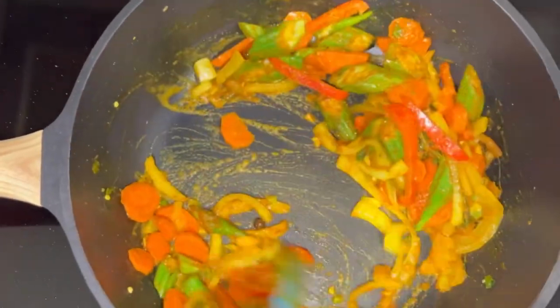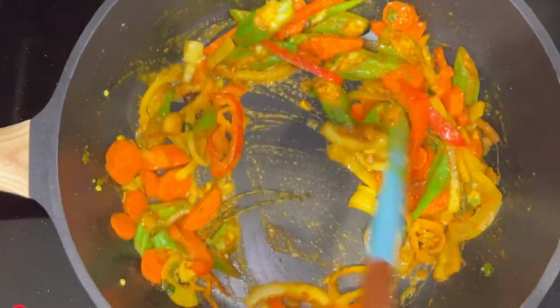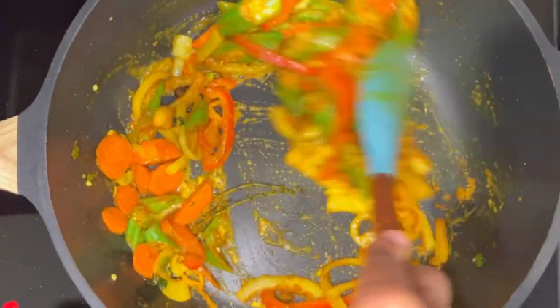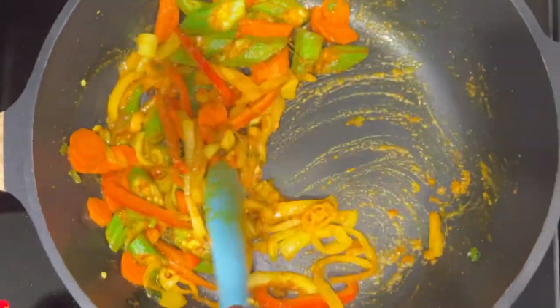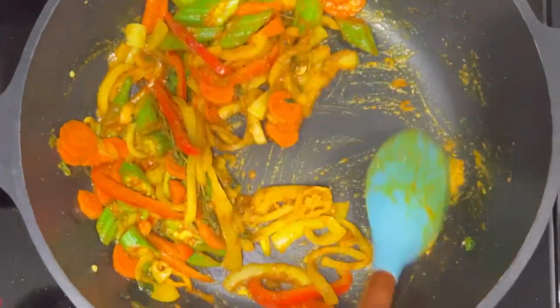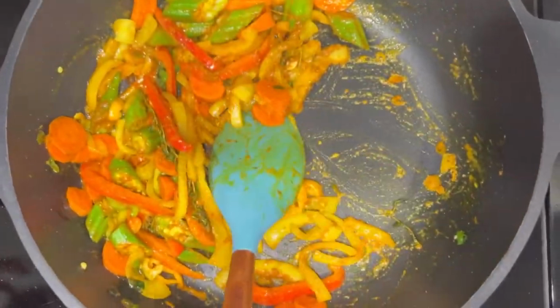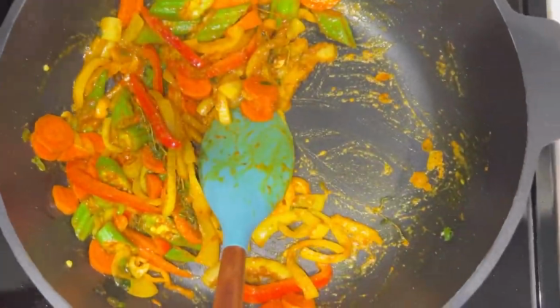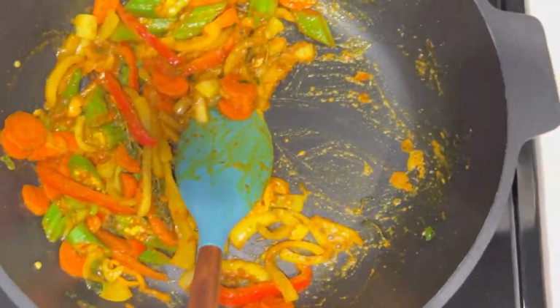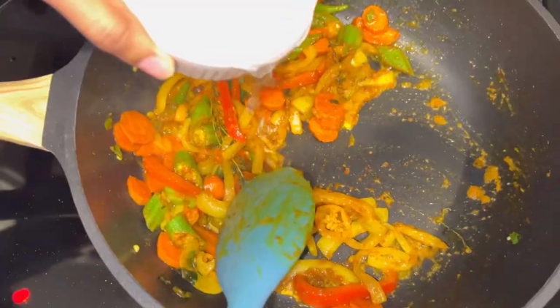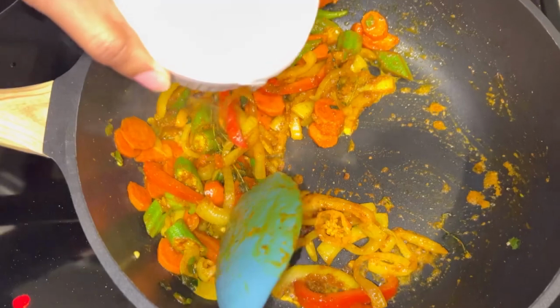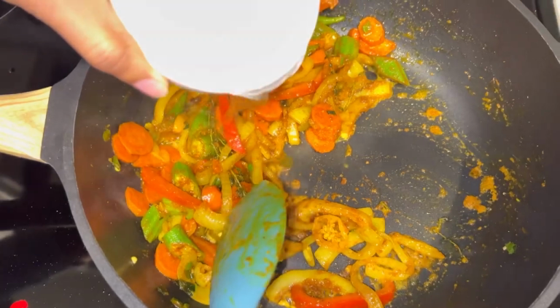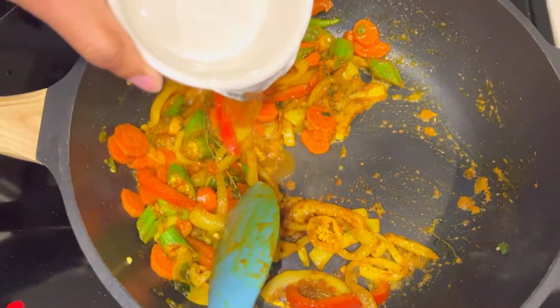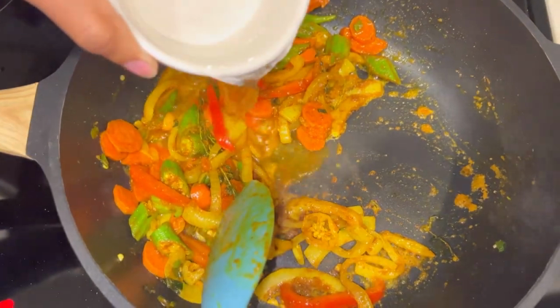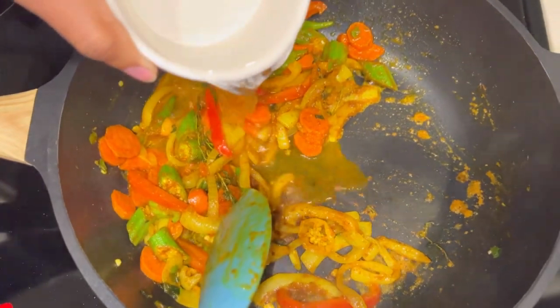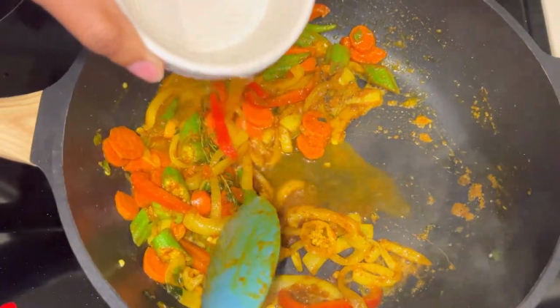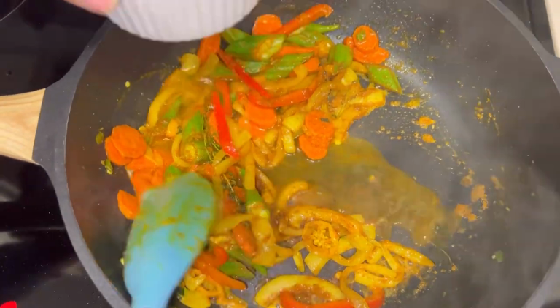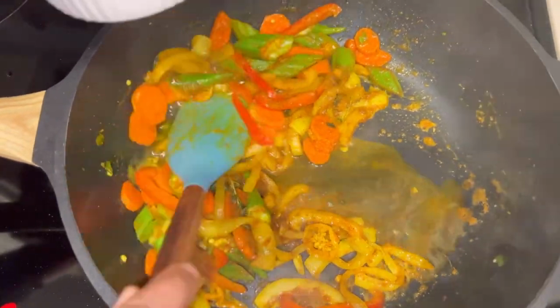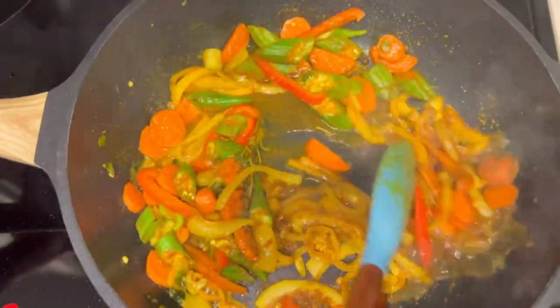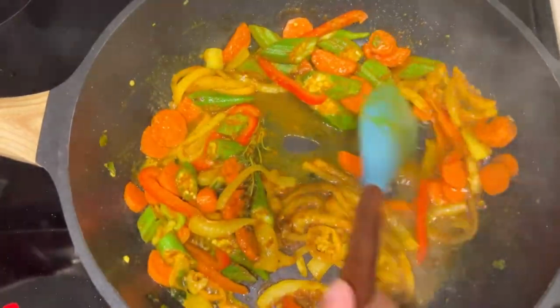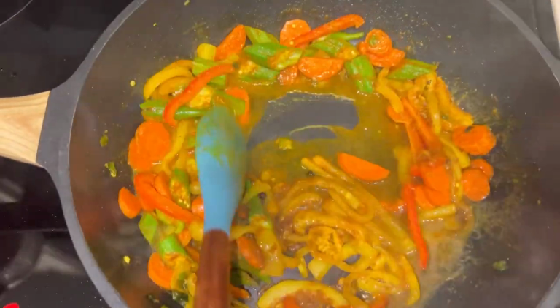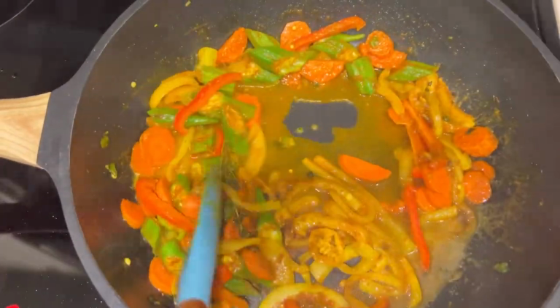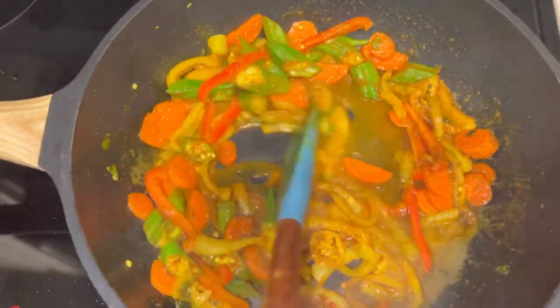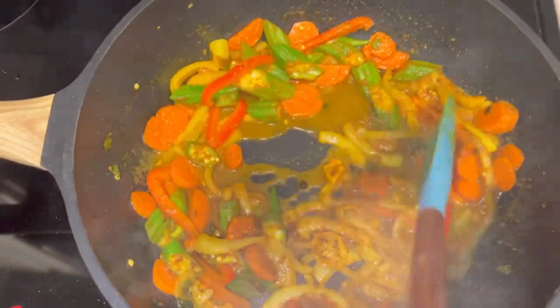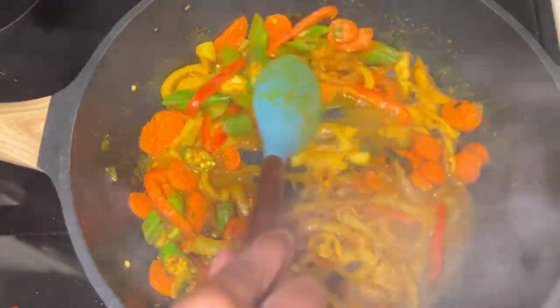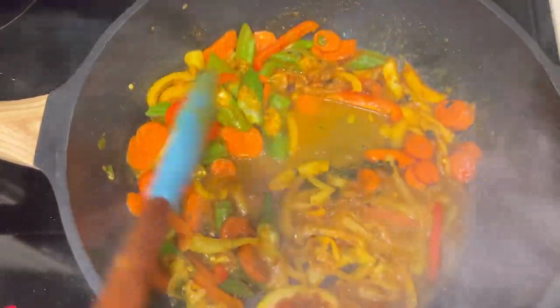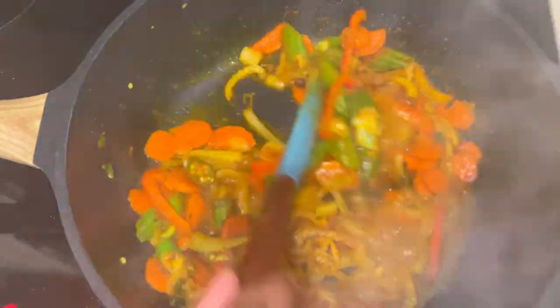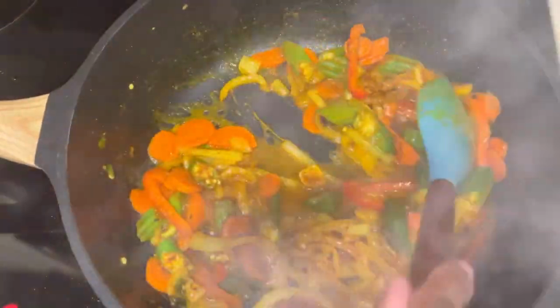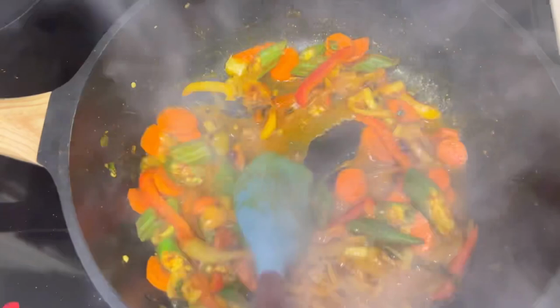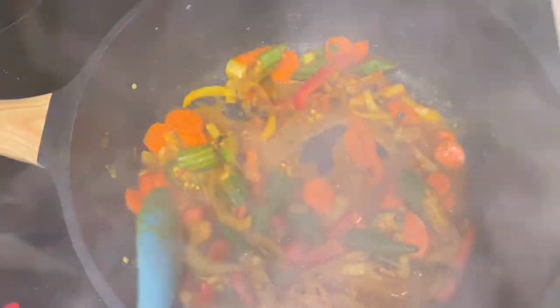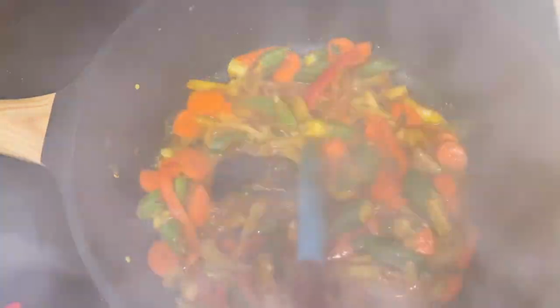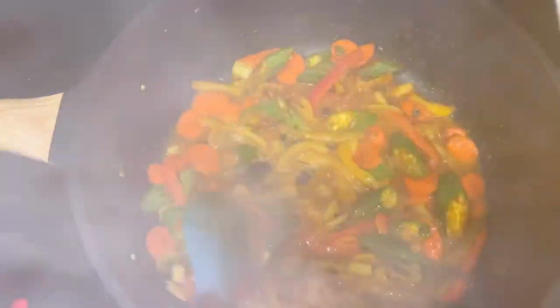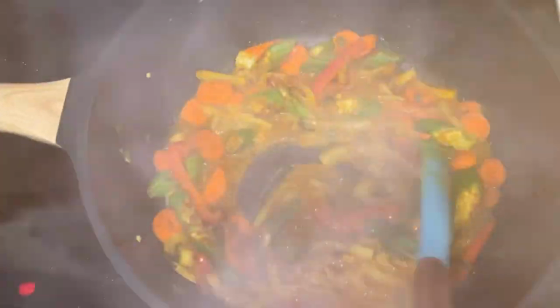Now I'm going to add some water to make the sauce. I'm using one cup of hot water so I won't change the cooking temperature.